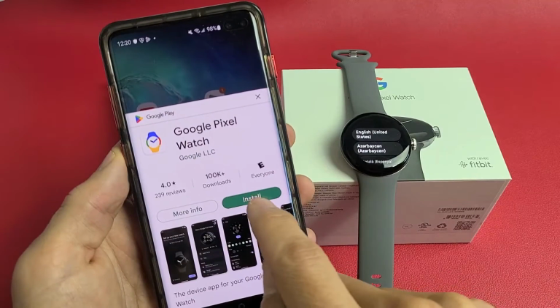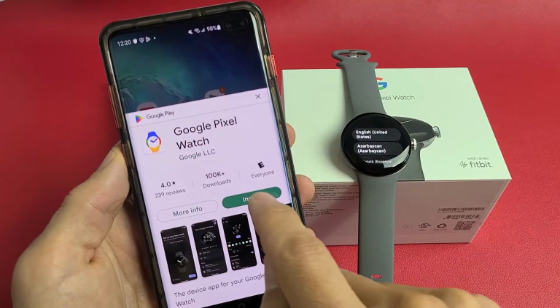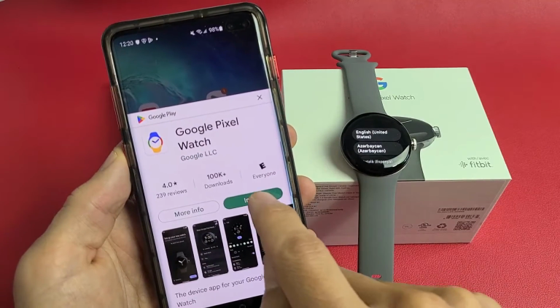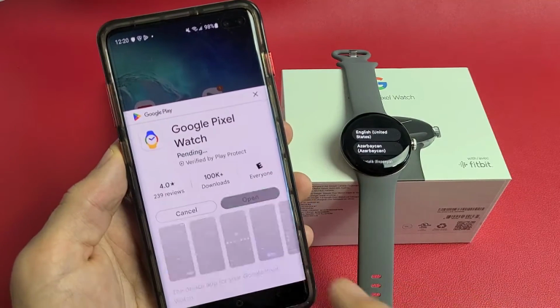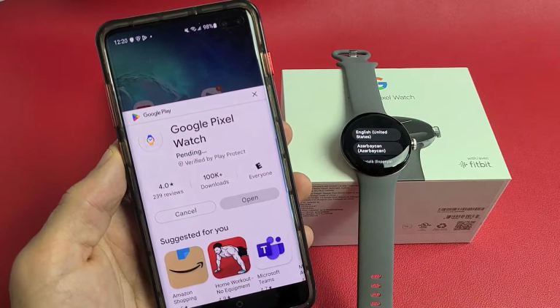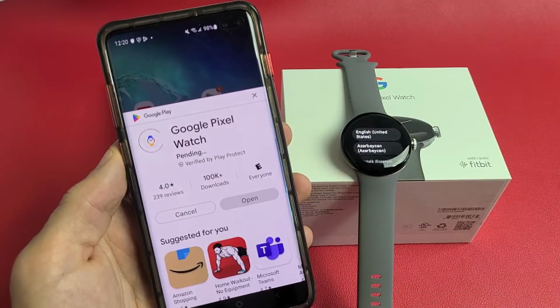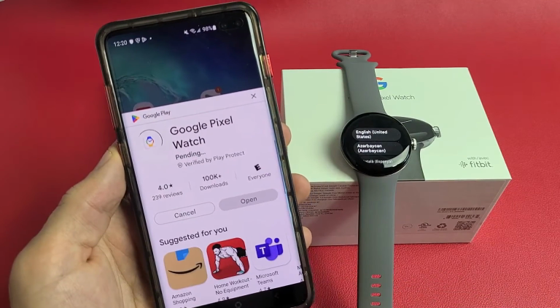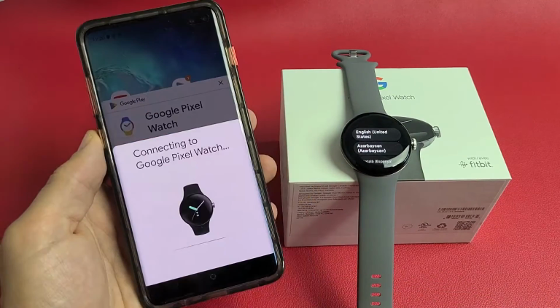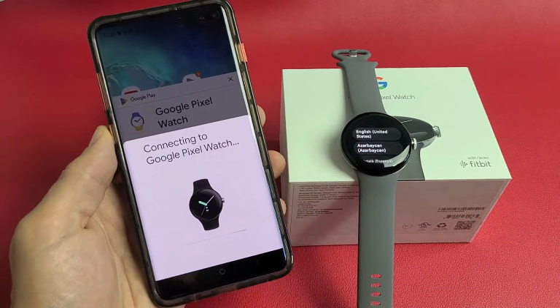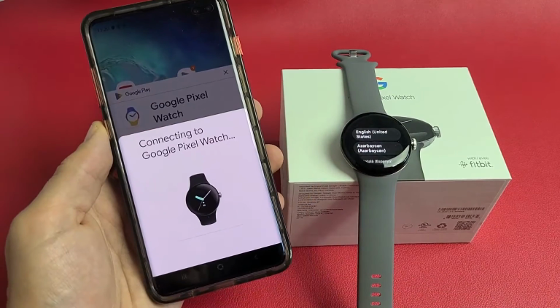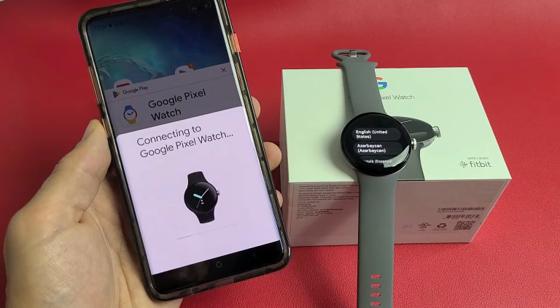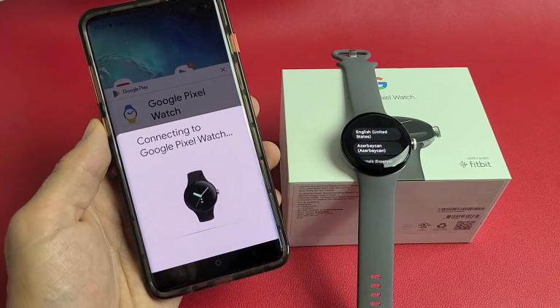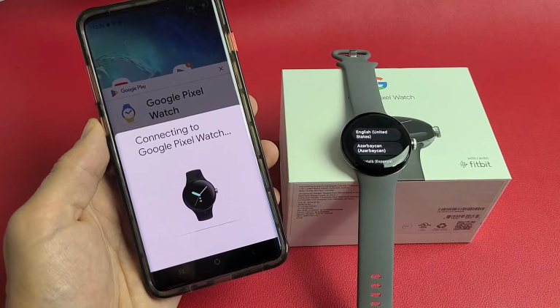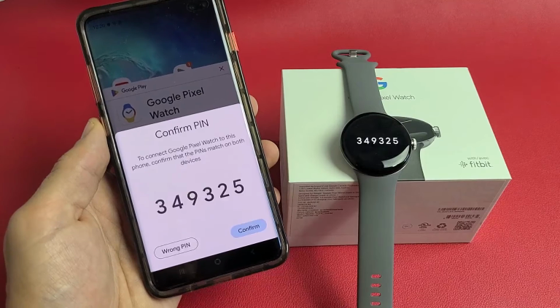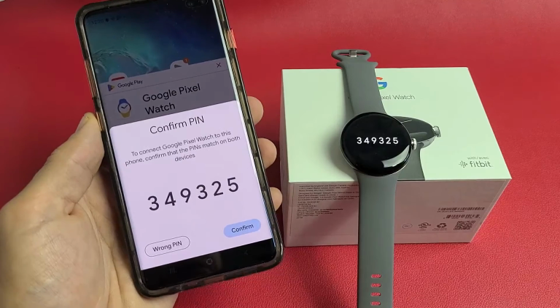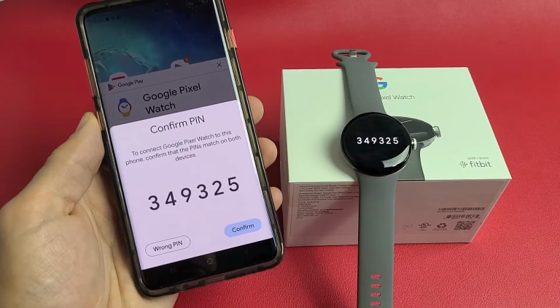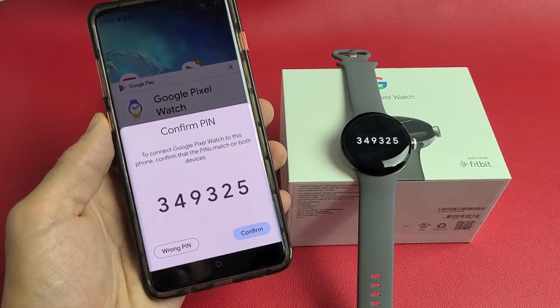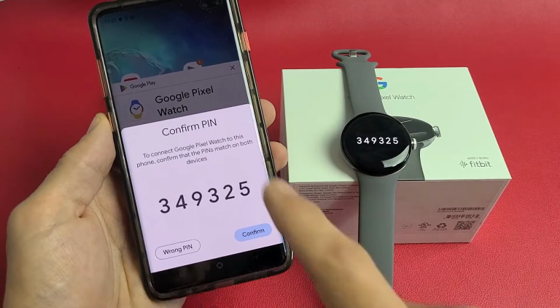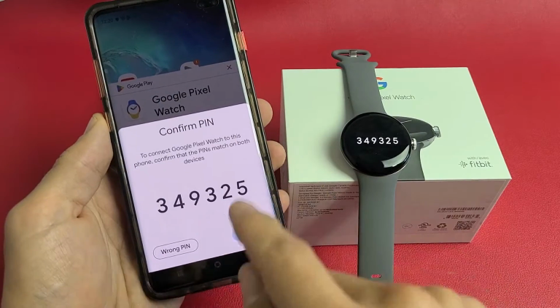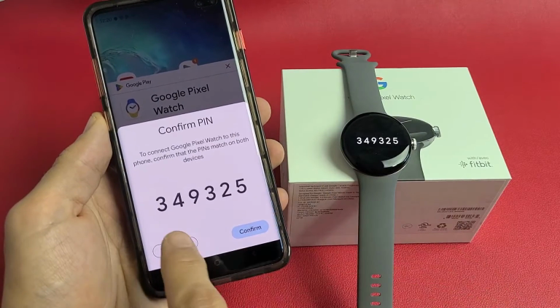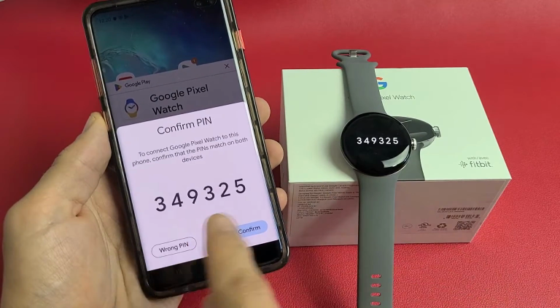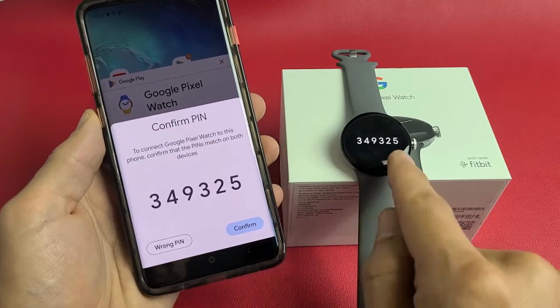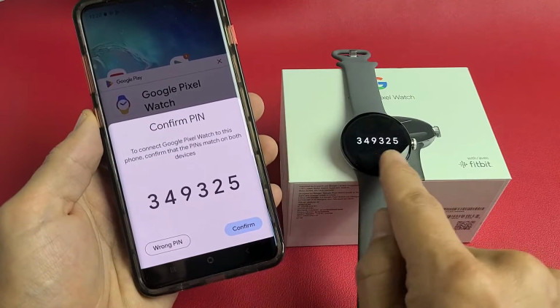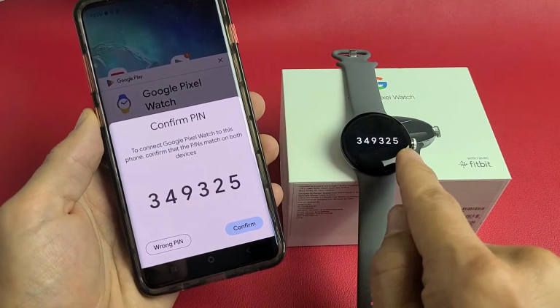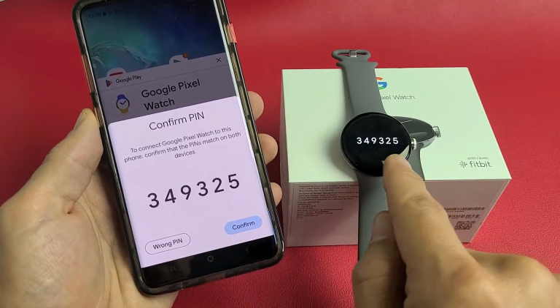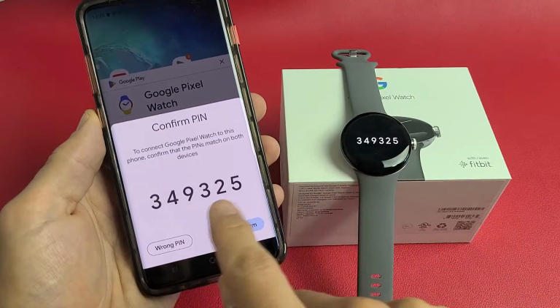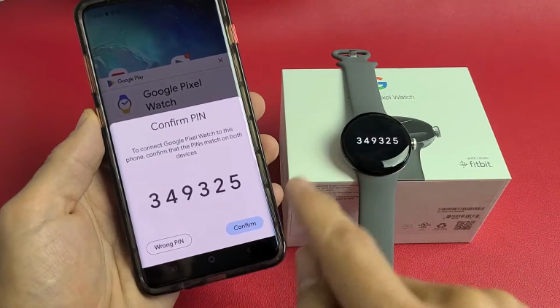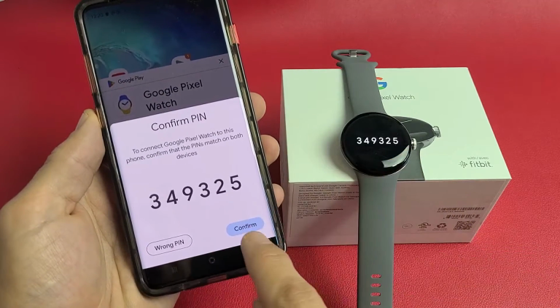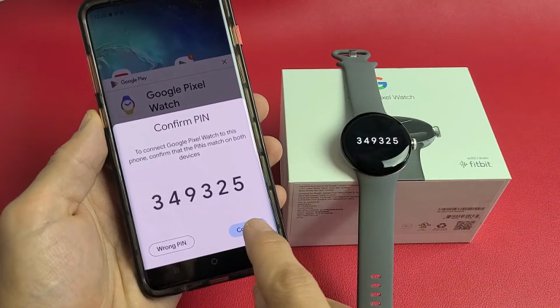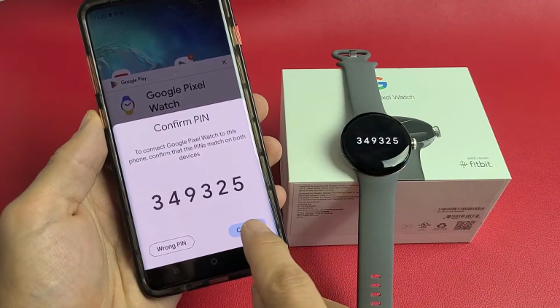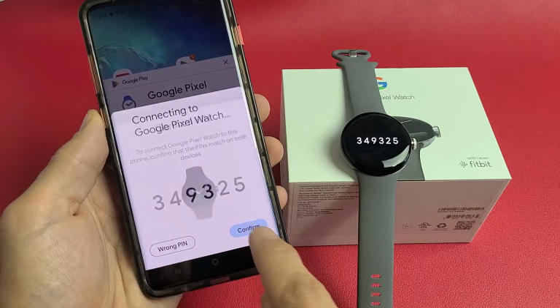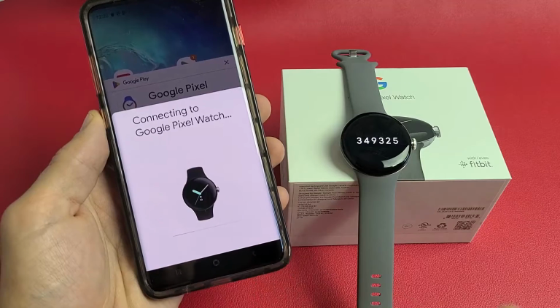Go ahead and install the app. Now I get a PIN here — does that match mine on the watch? It does. I'm going to tap on confirm.